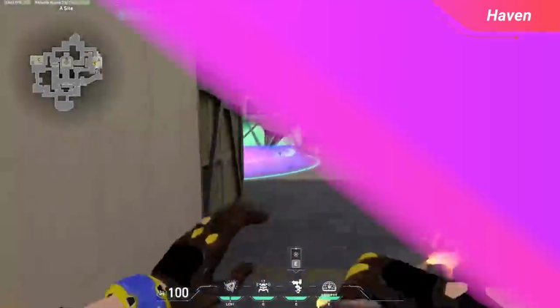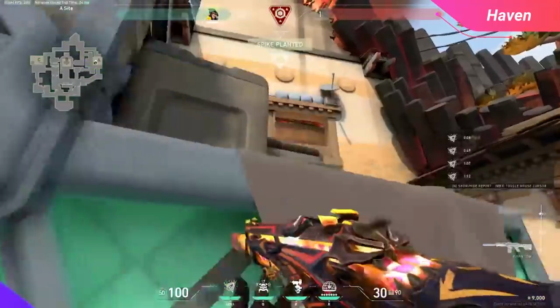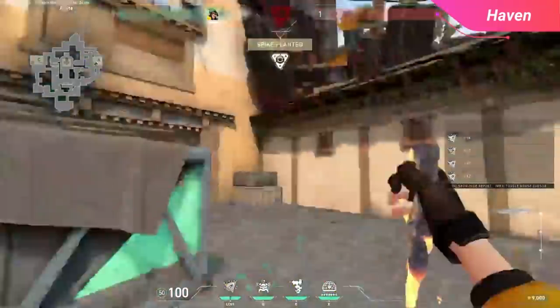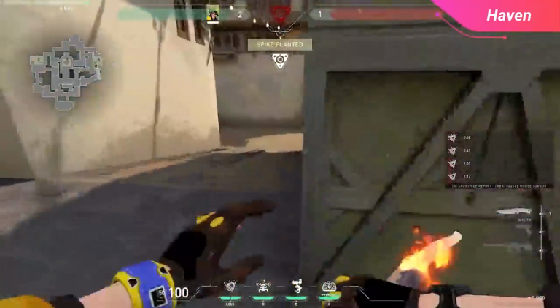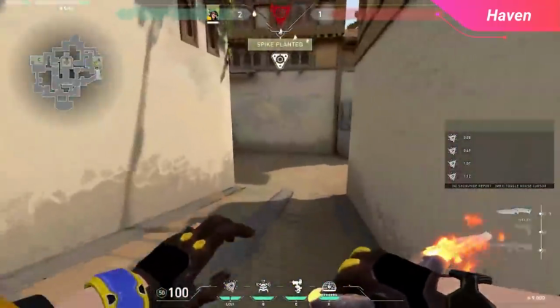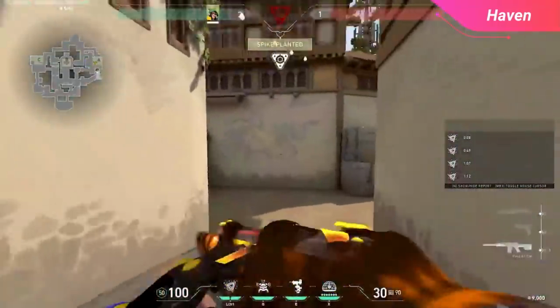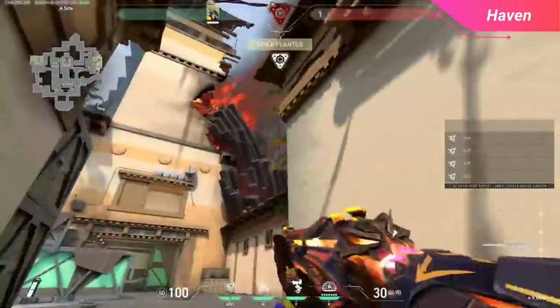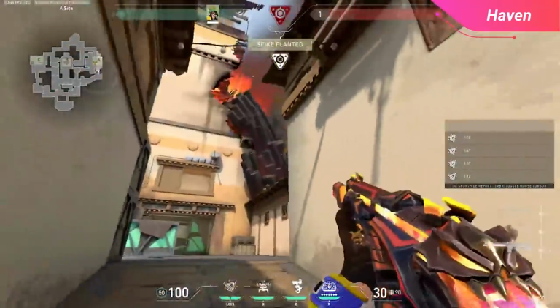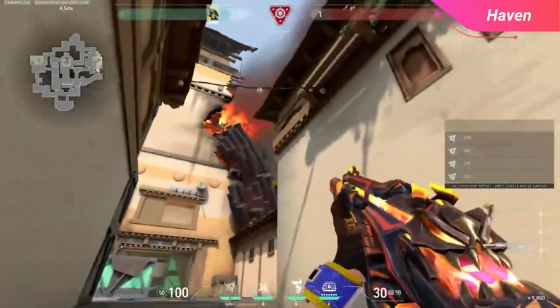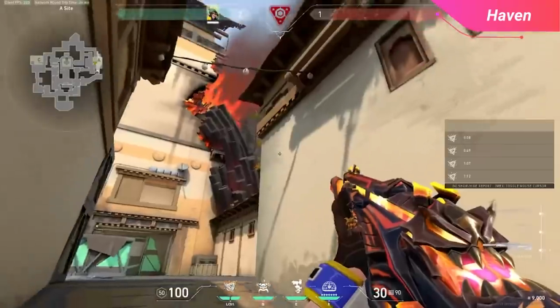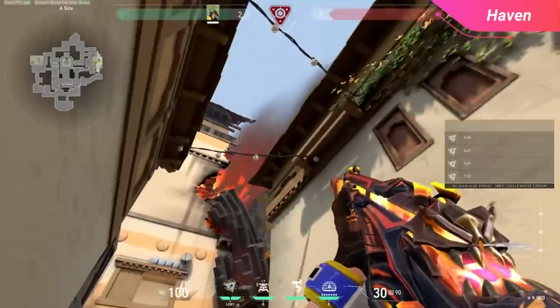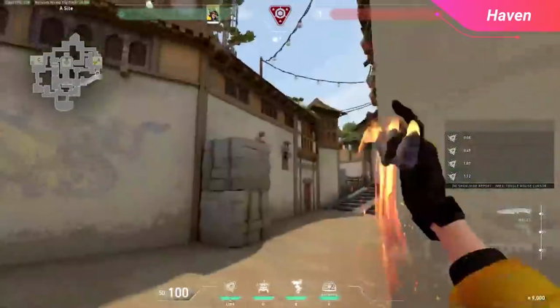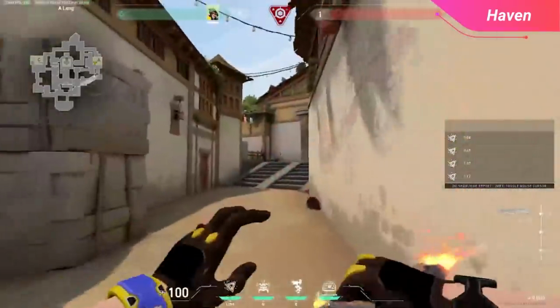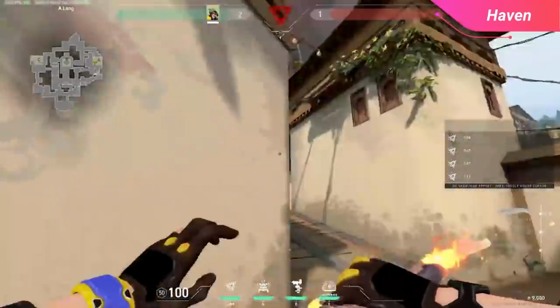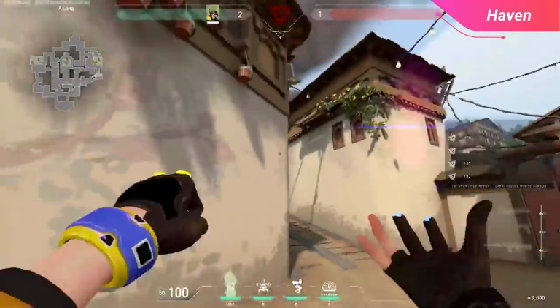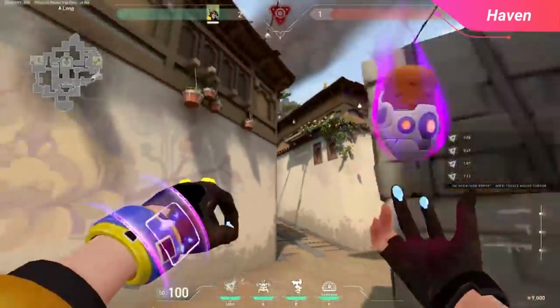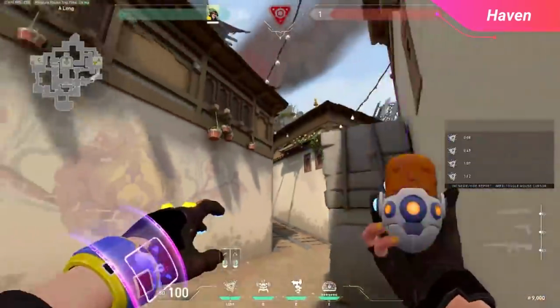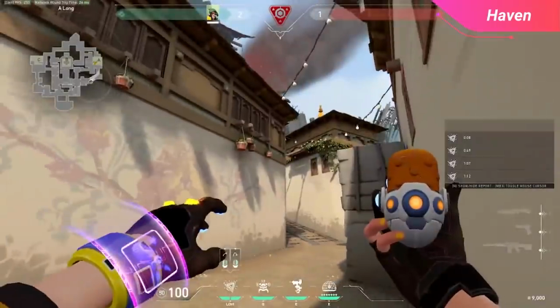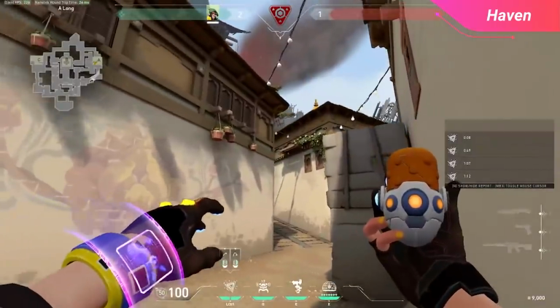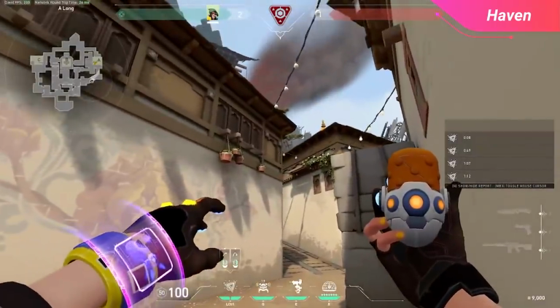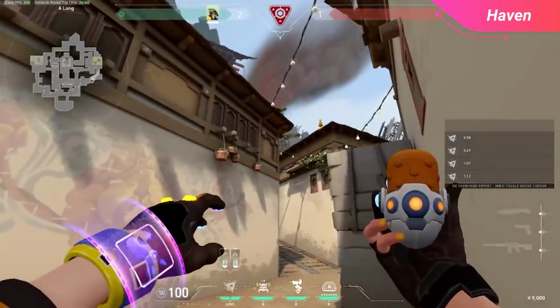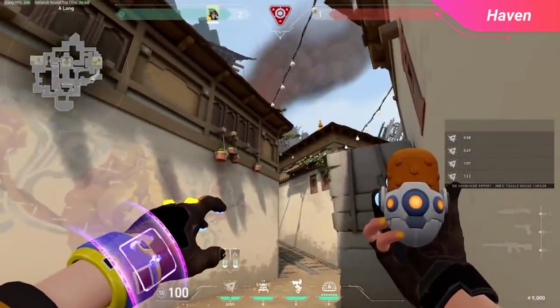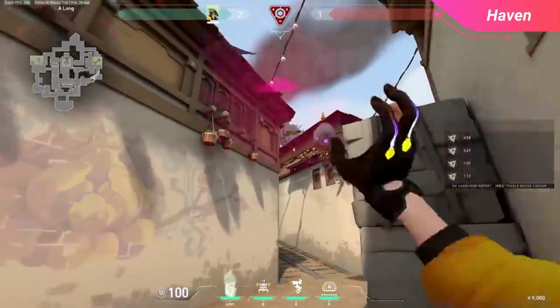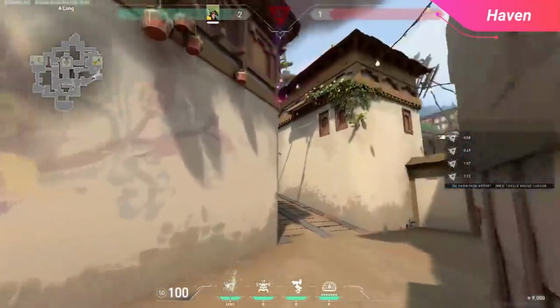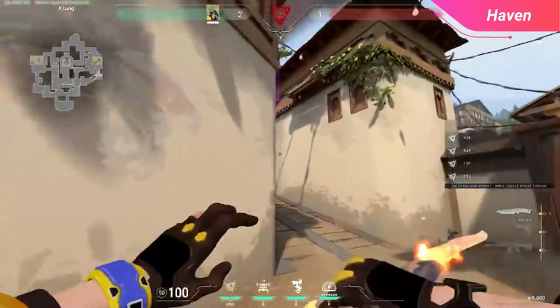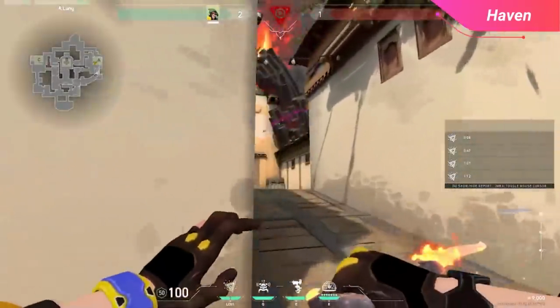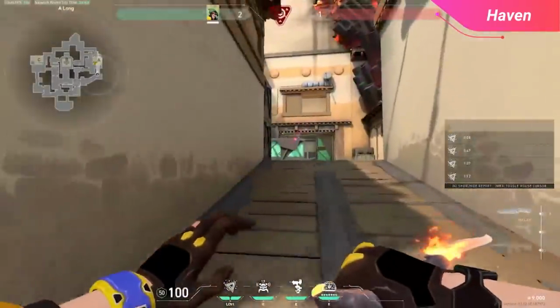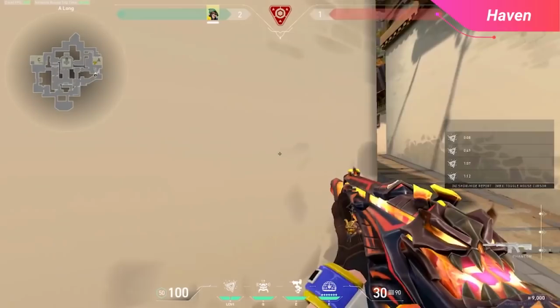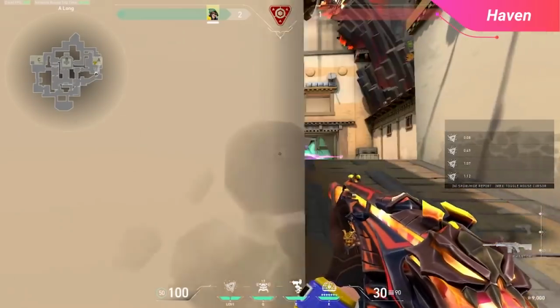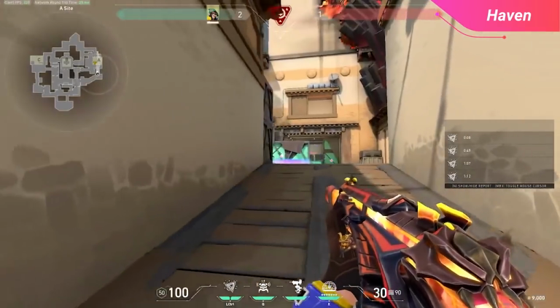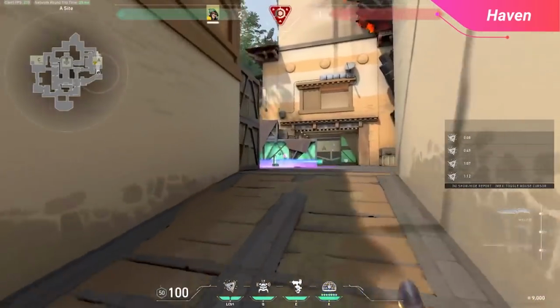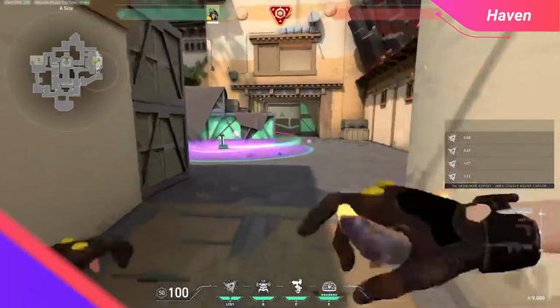For a quick on the fly lineup from long, you can throw it from anywhere past the stairs — just make sure you're running. Aim right at the edge of the roof above the gray discolored brick patch at the entrance to site, and a left click here gives you a very fast nano swarm that stops the defuse without you having to peek yet.